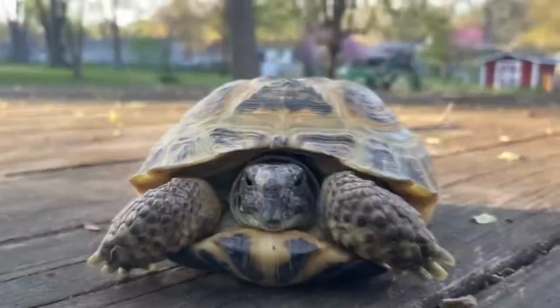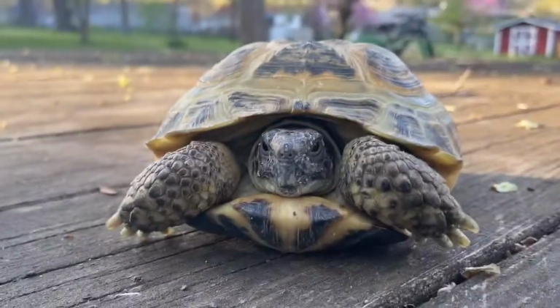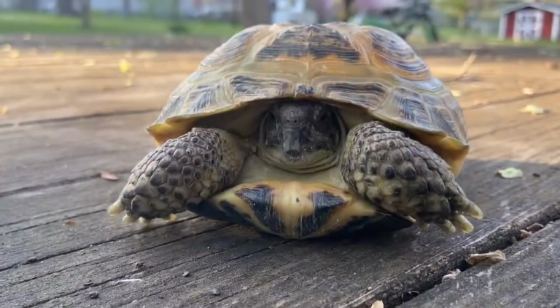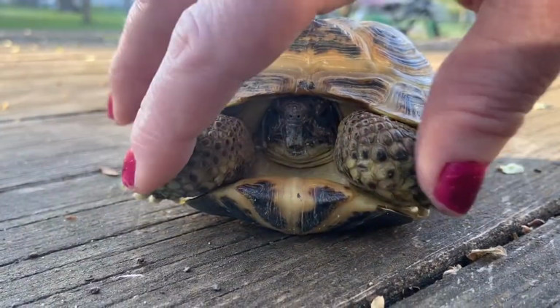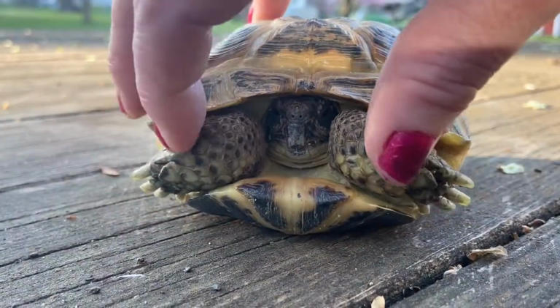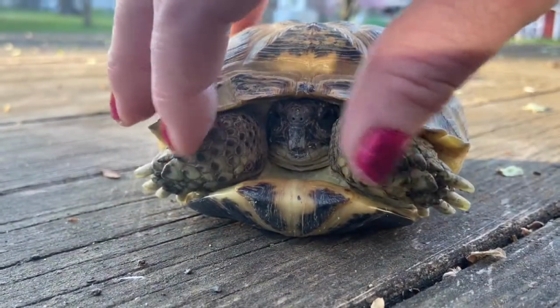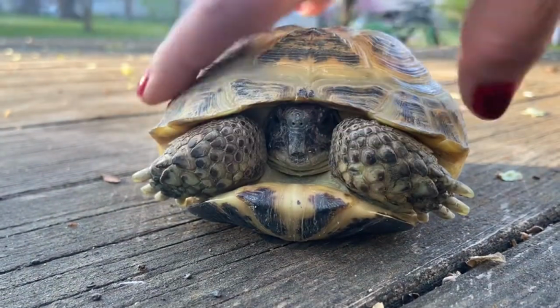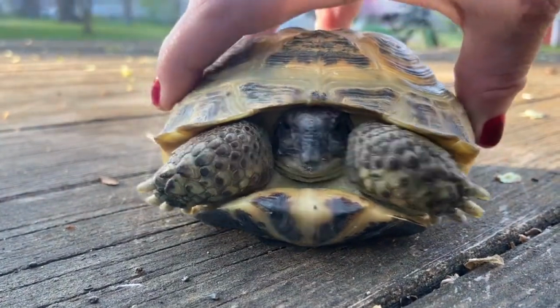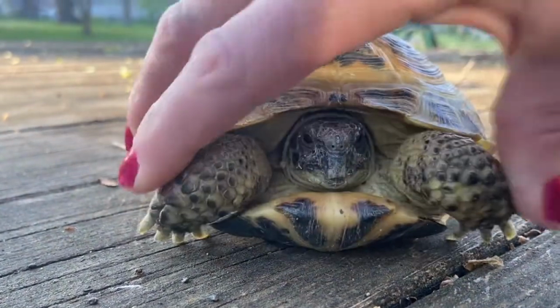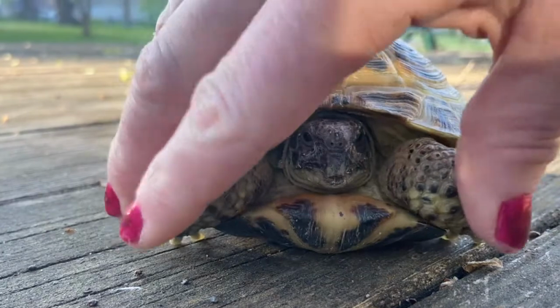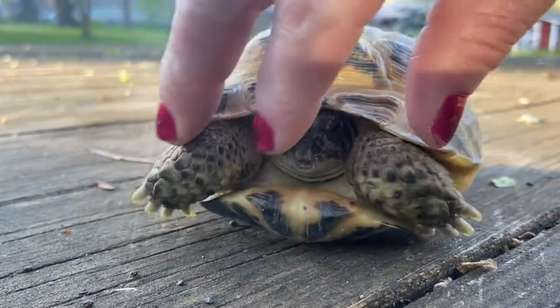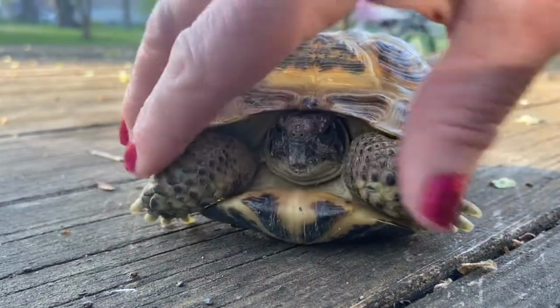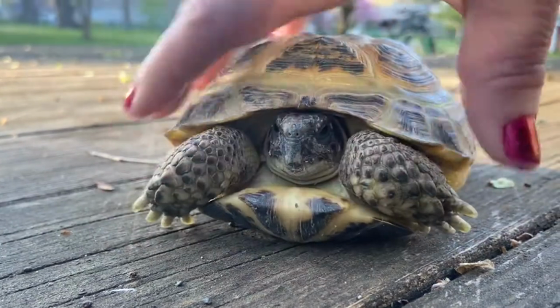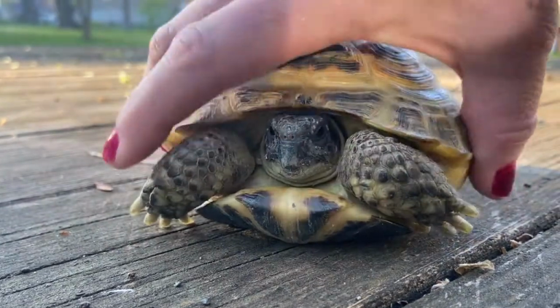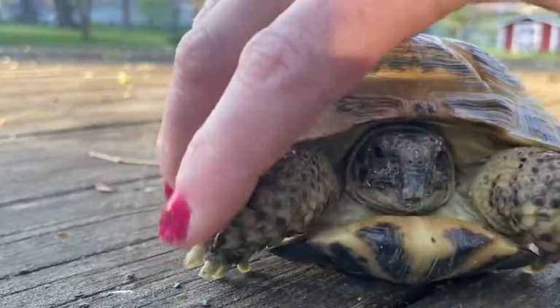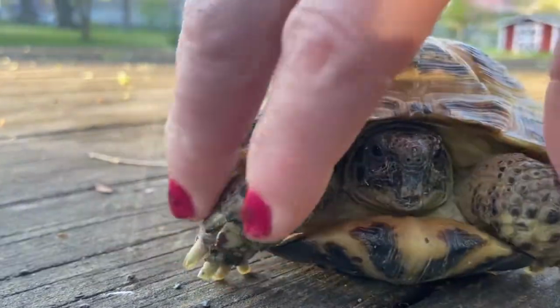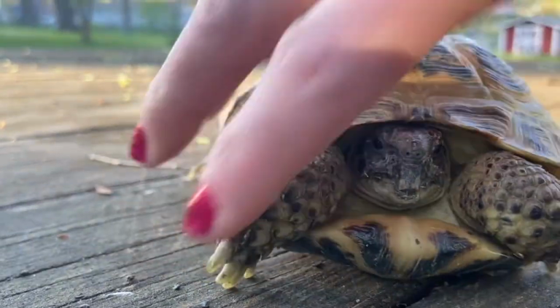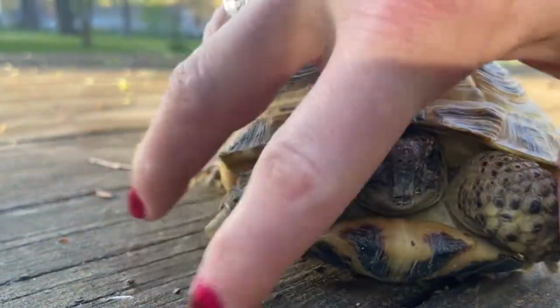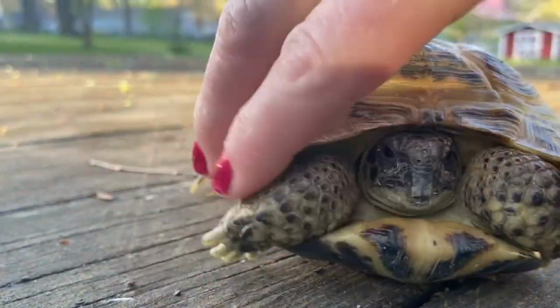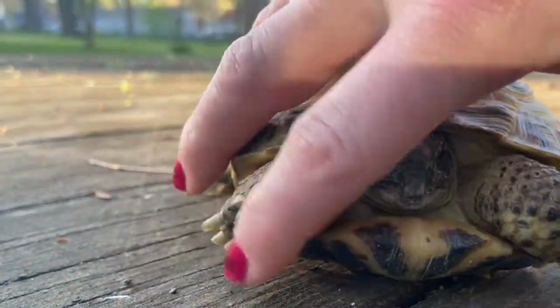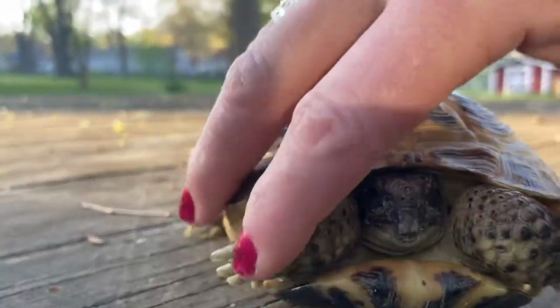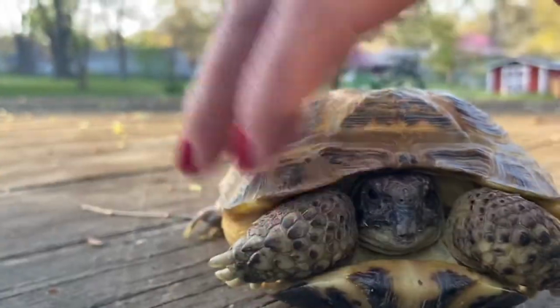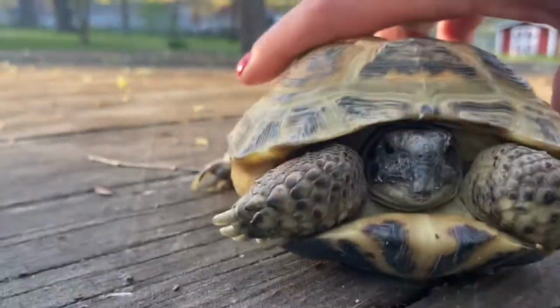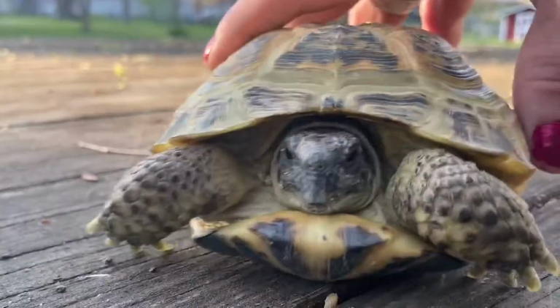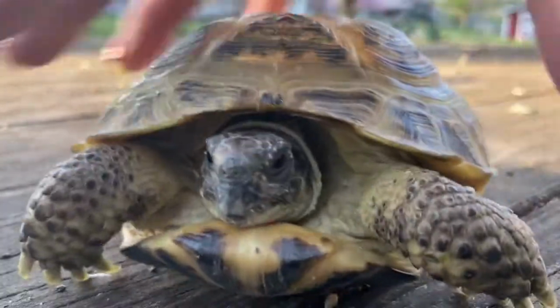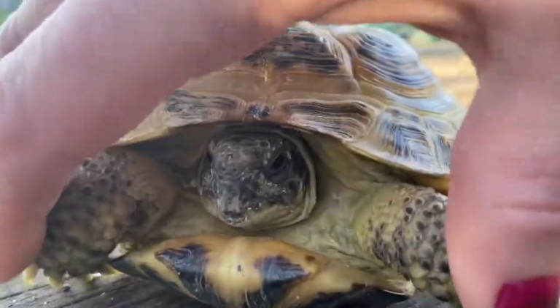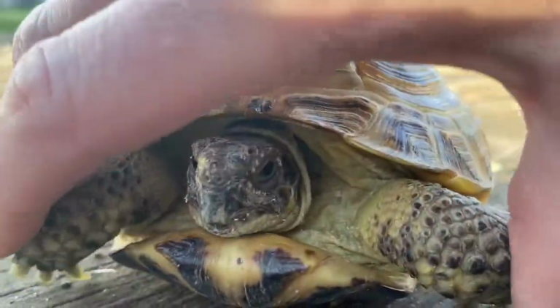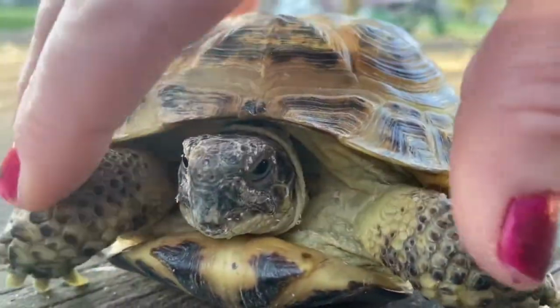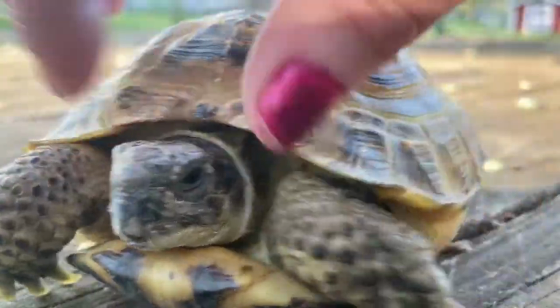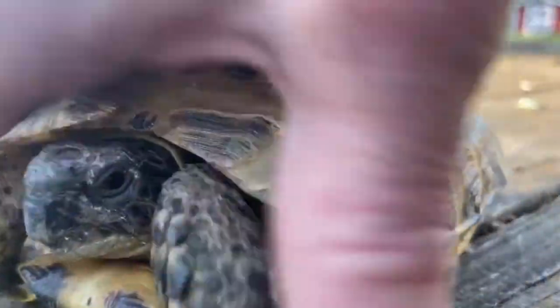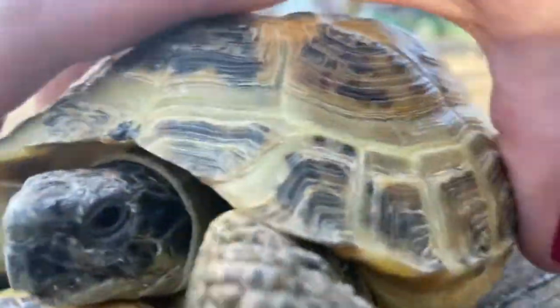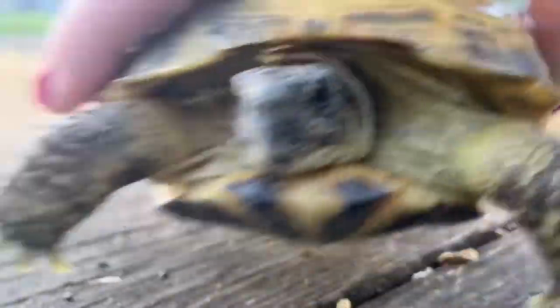We can tell a tortoise from a turtle — it's not like she'll do it for me. The tortoise brings their feet in, like that, and completely covers up their face.